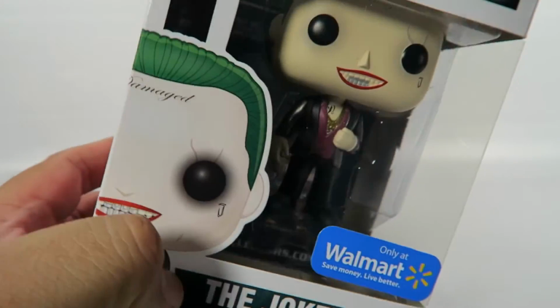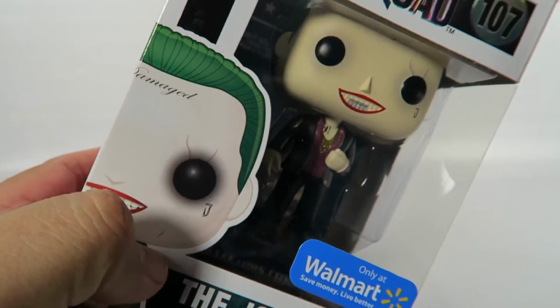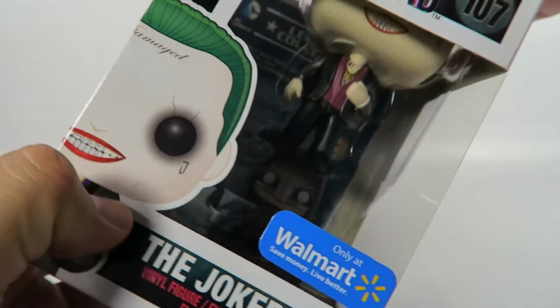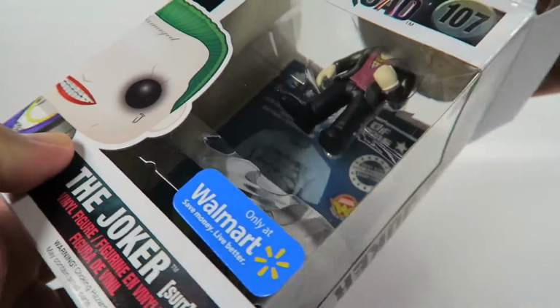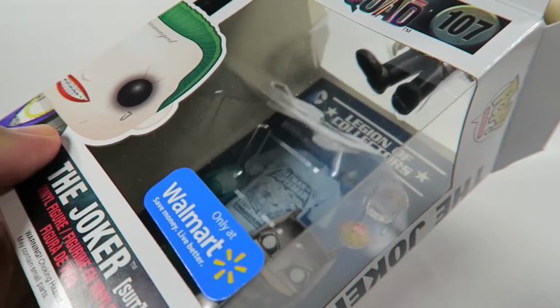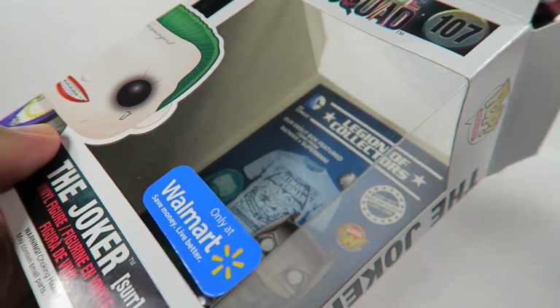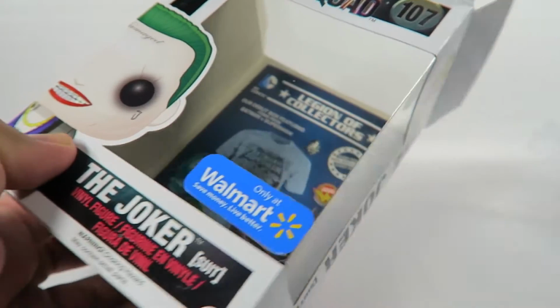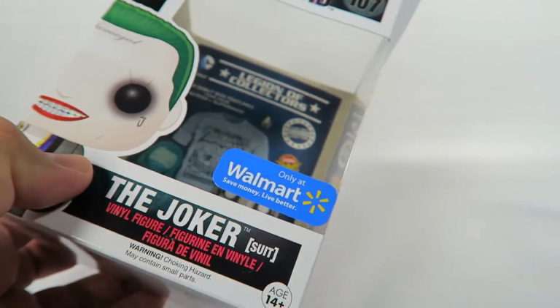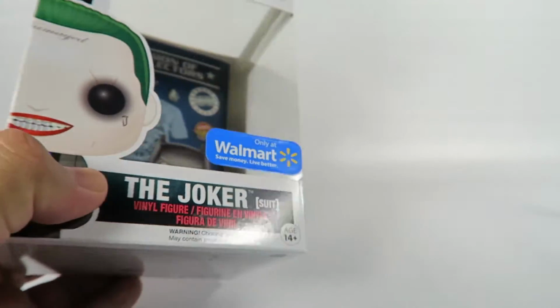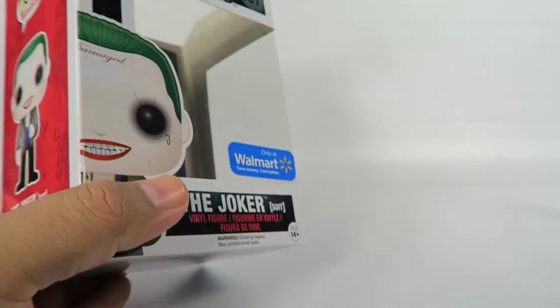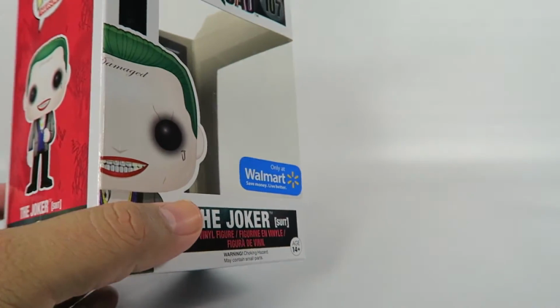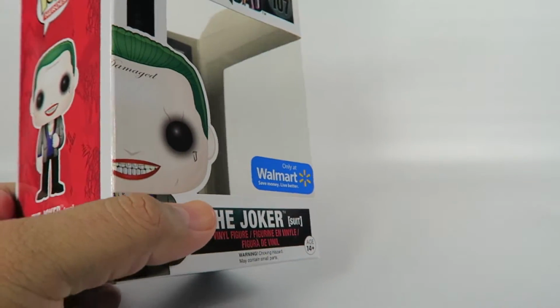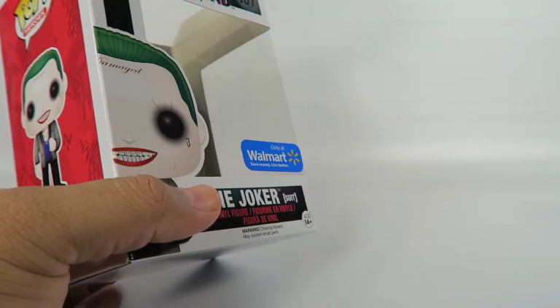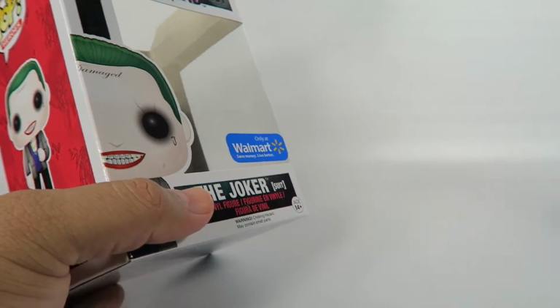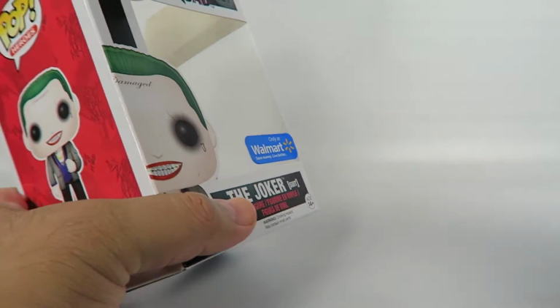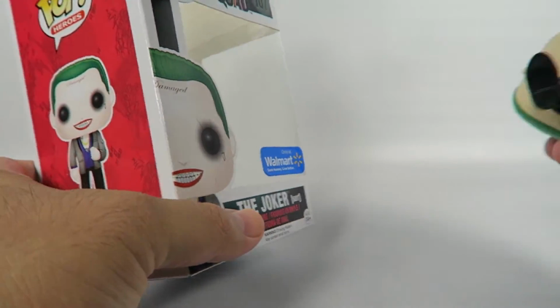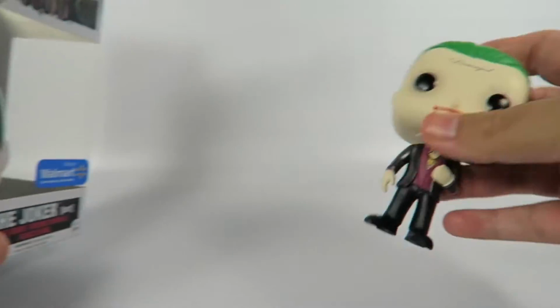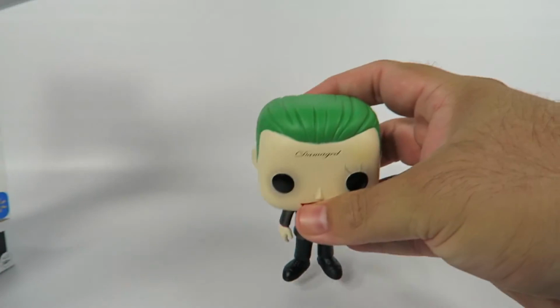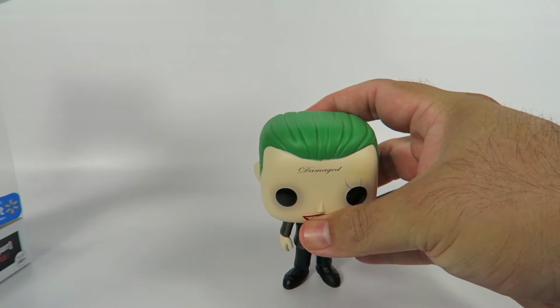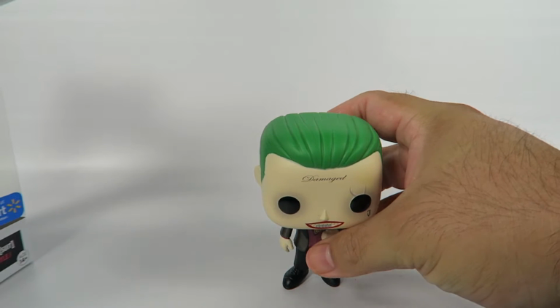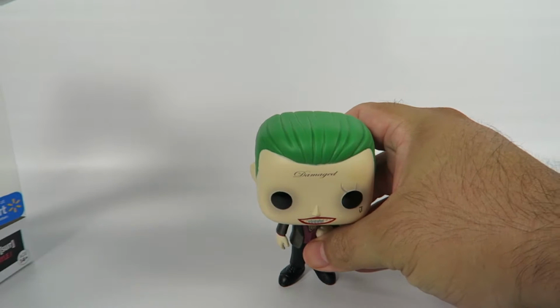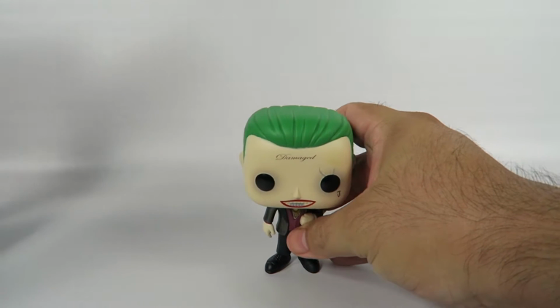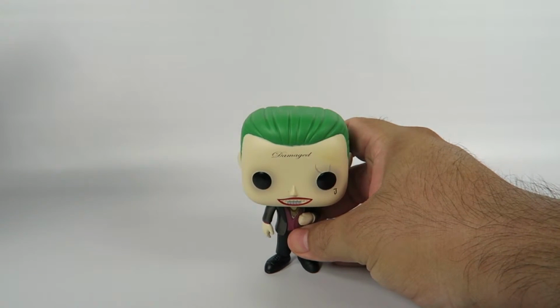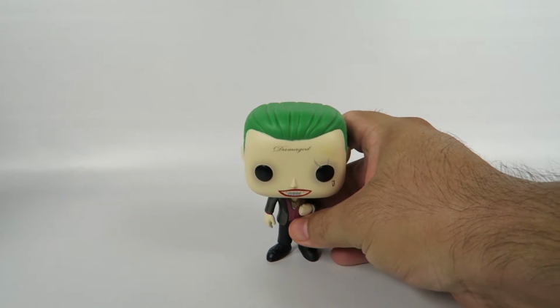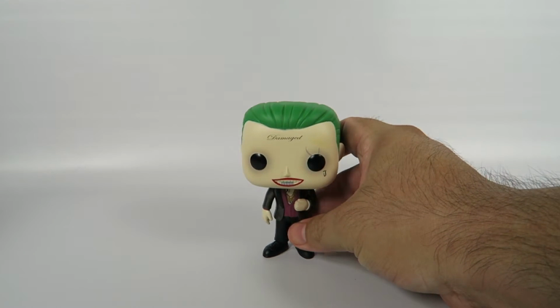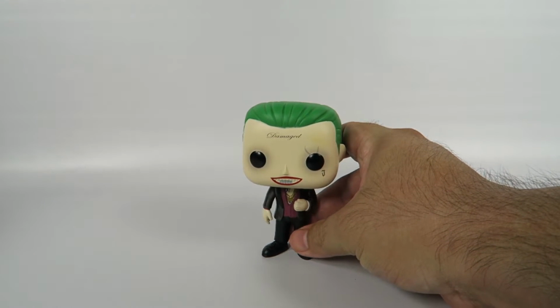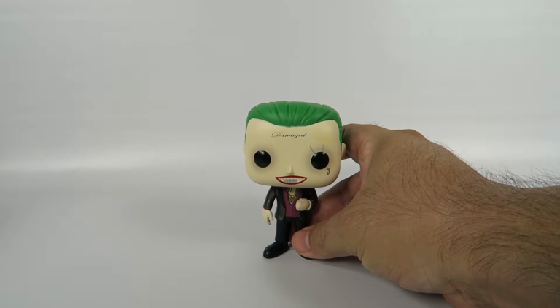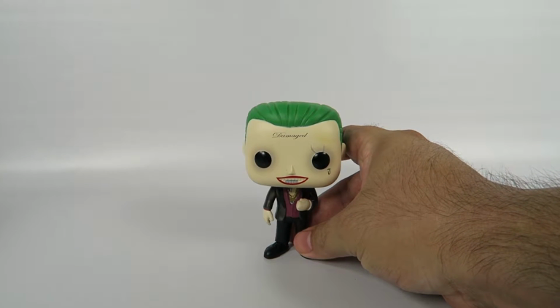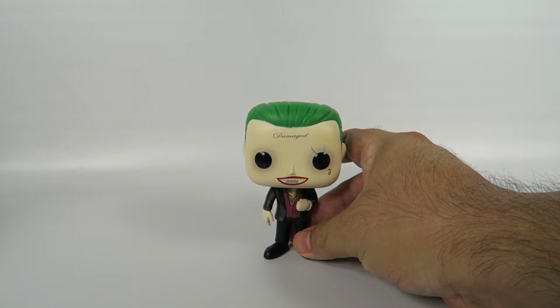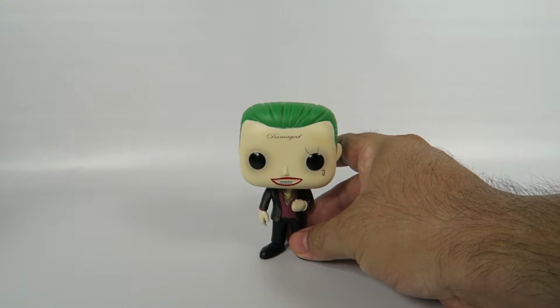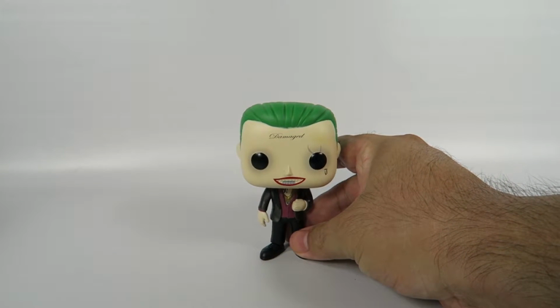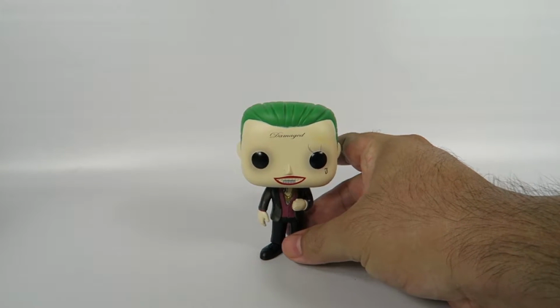Couldn't find these at the actual Amazon store. I spoke to a guy I know that works at Walmart and they say apparently the stores only get about three of these figures per store.